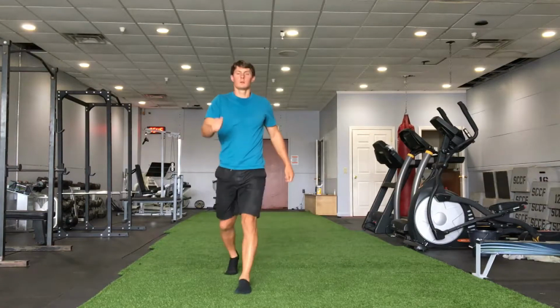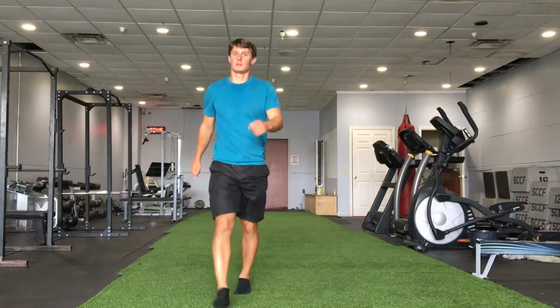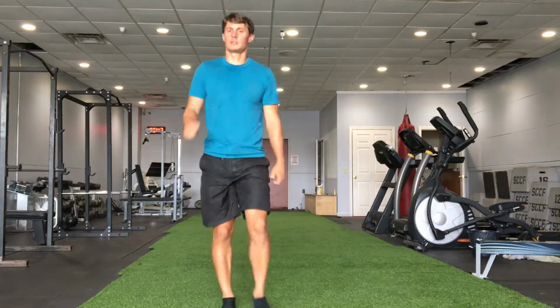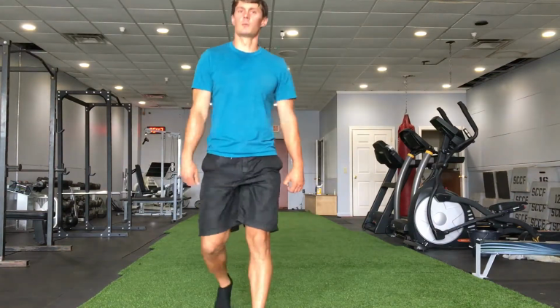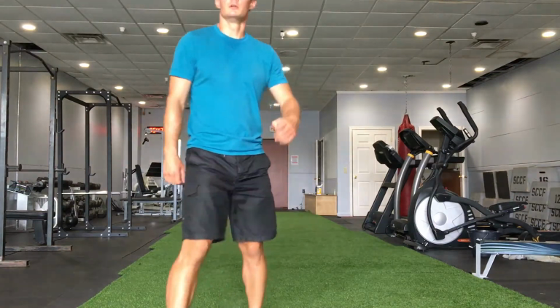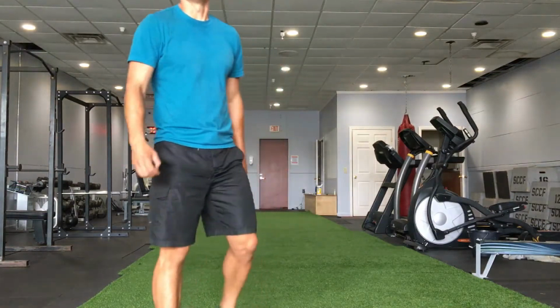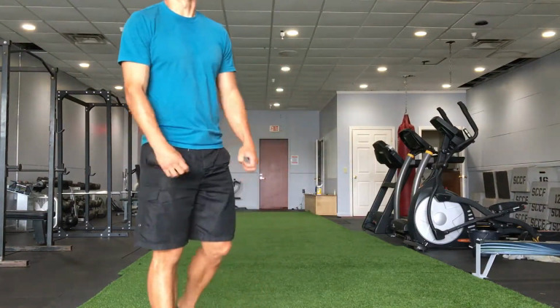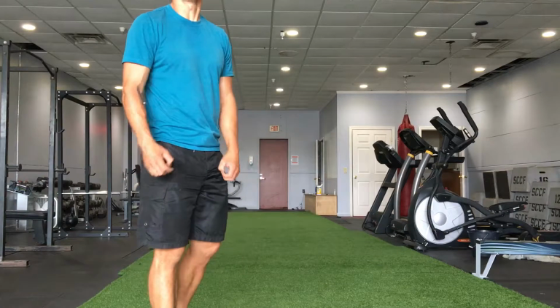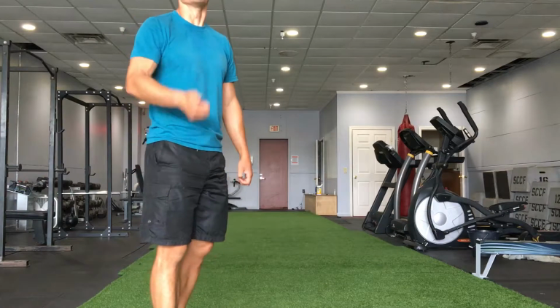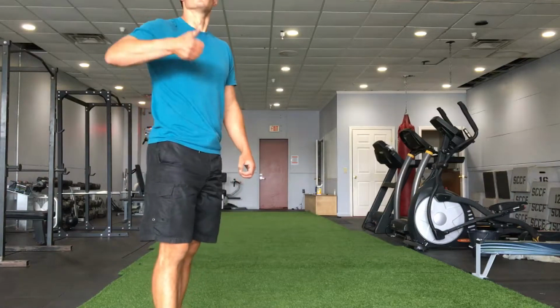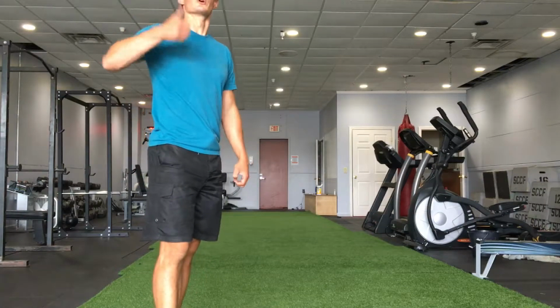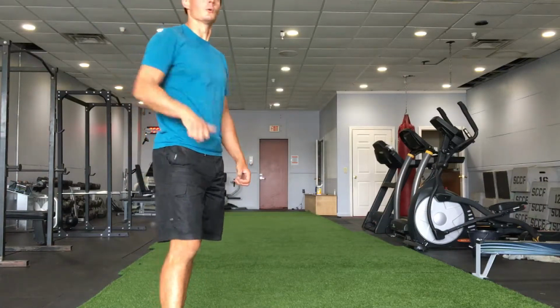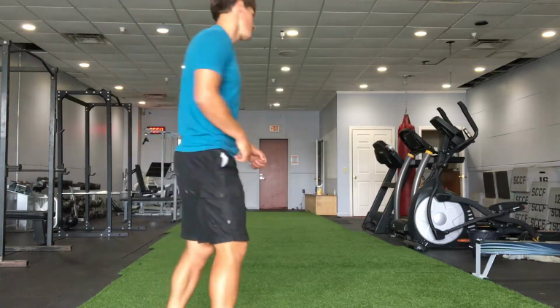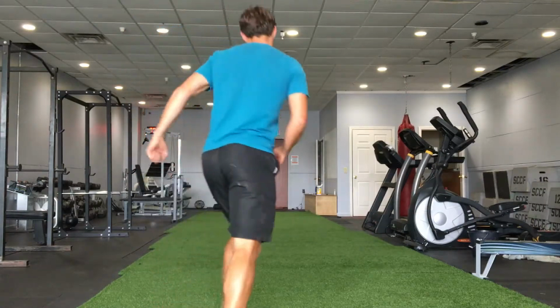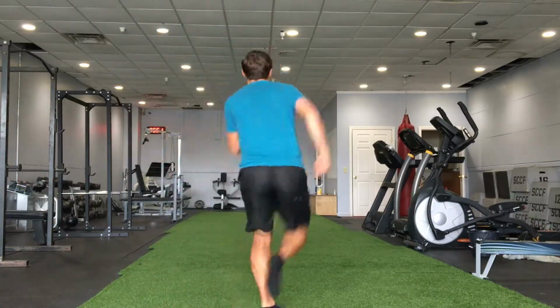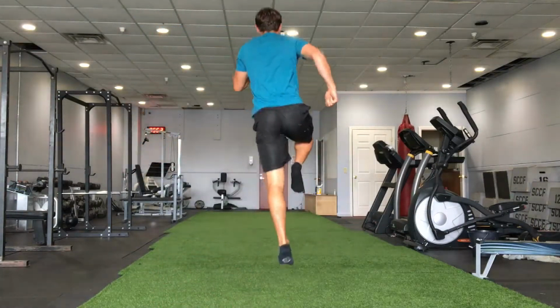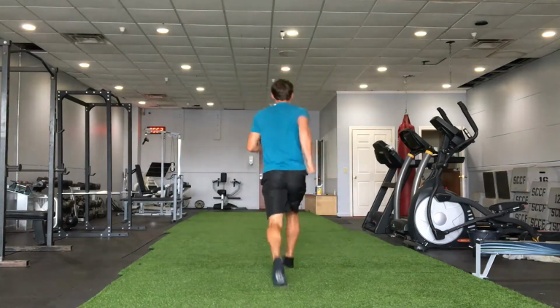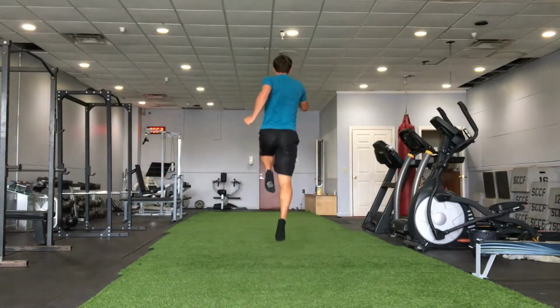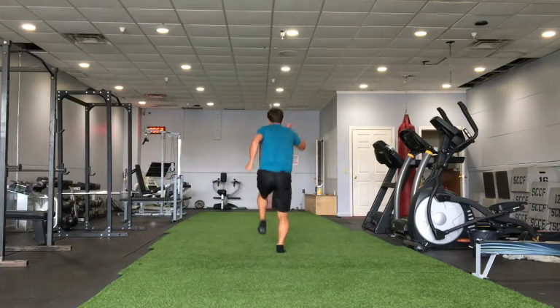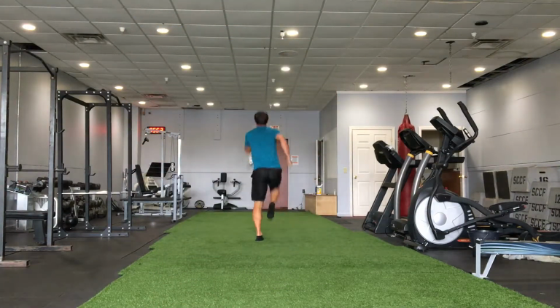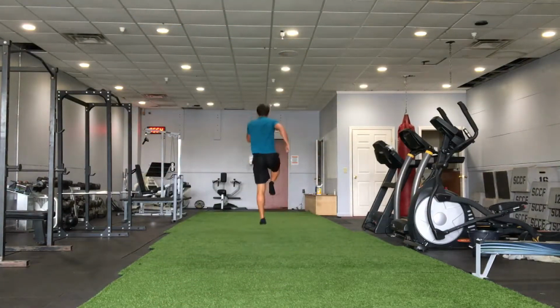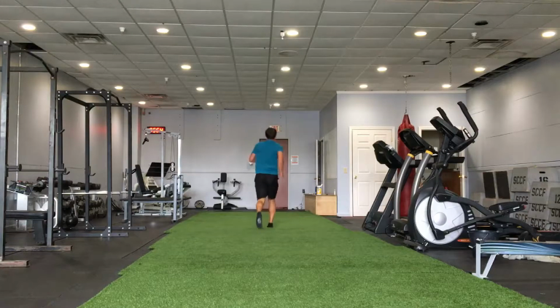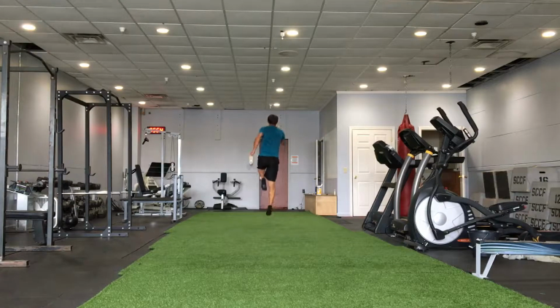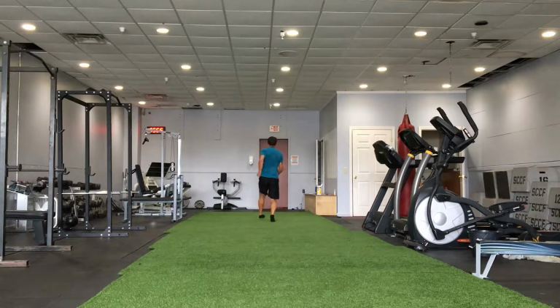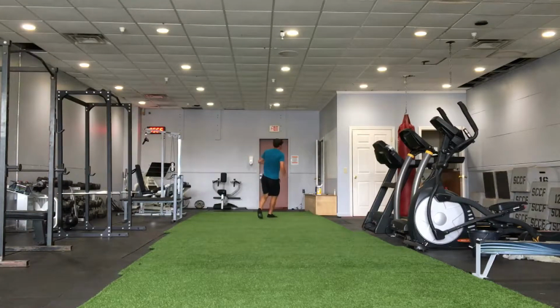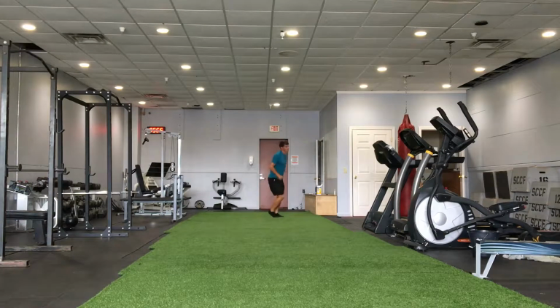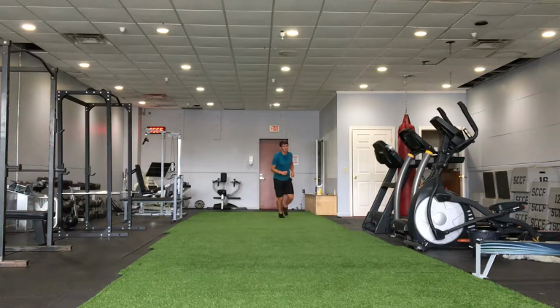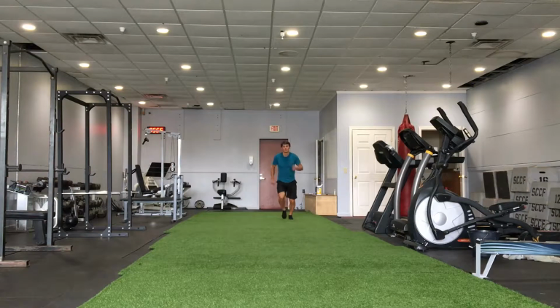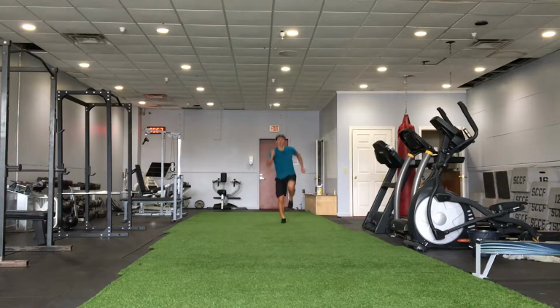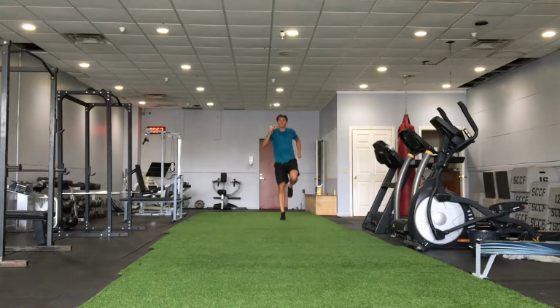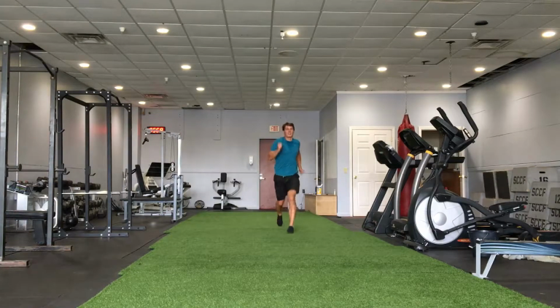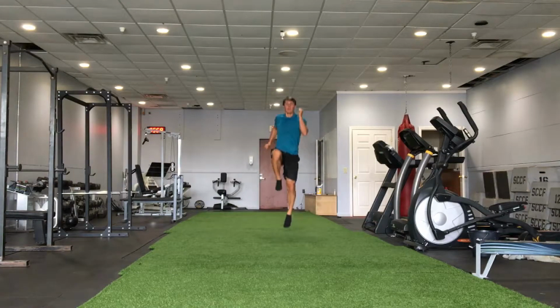Now the second one is going to be a little bit more vertical. Fully extend the hip.